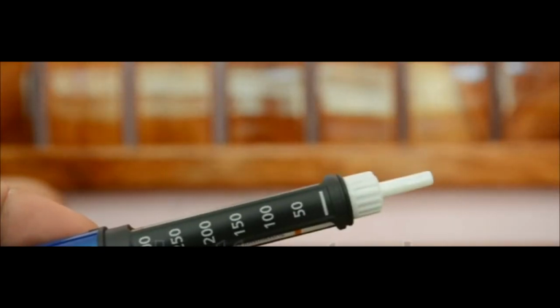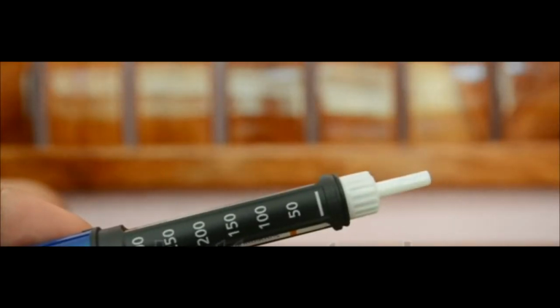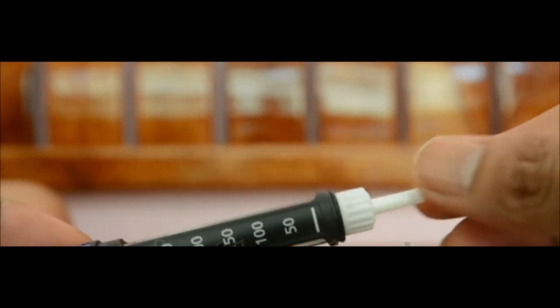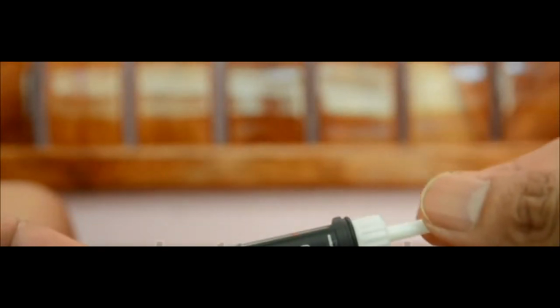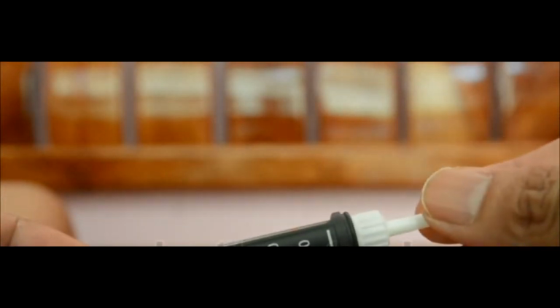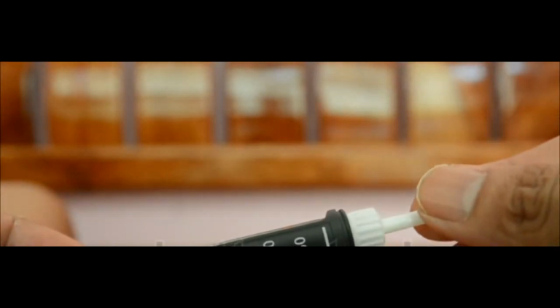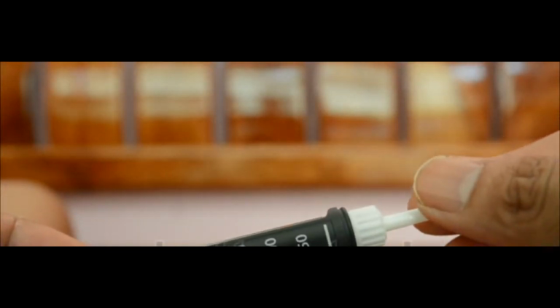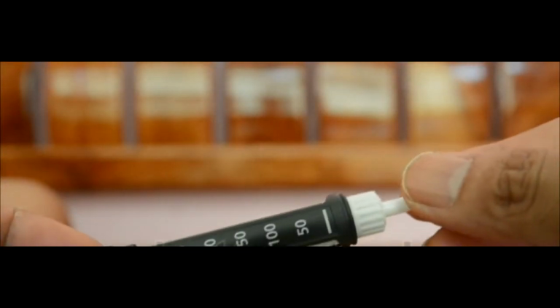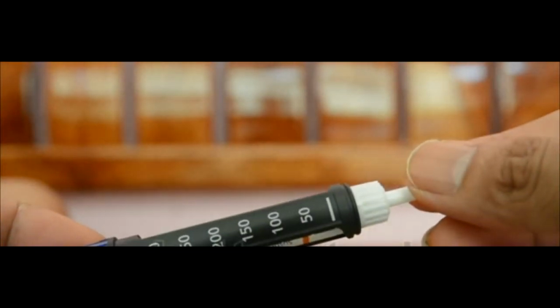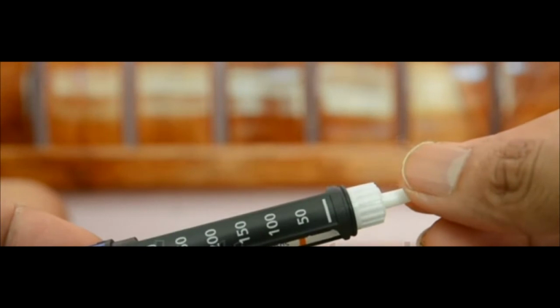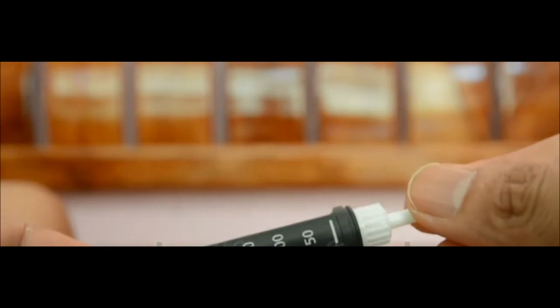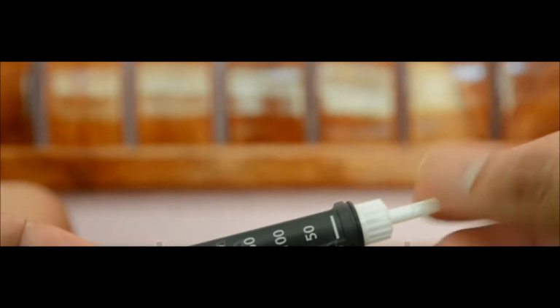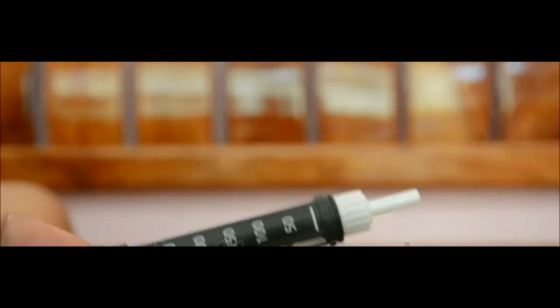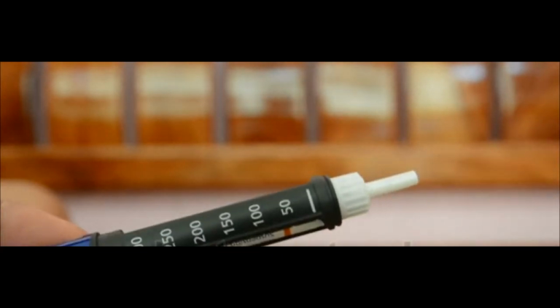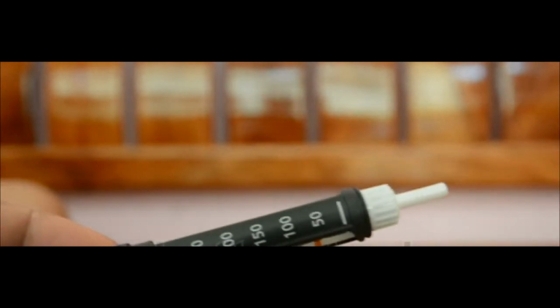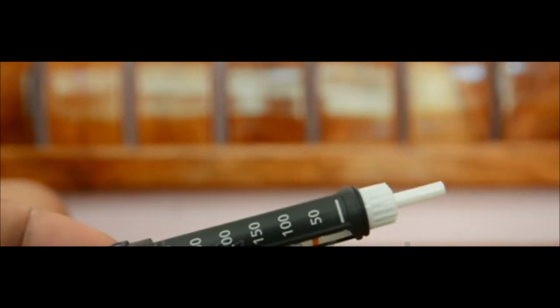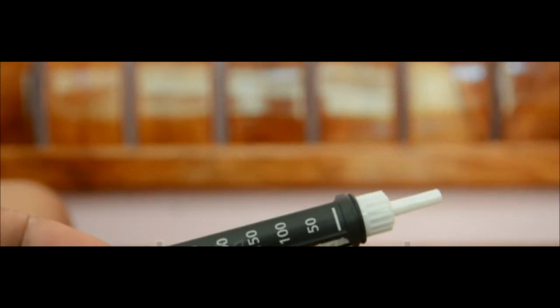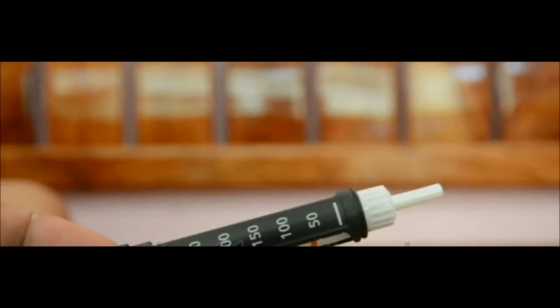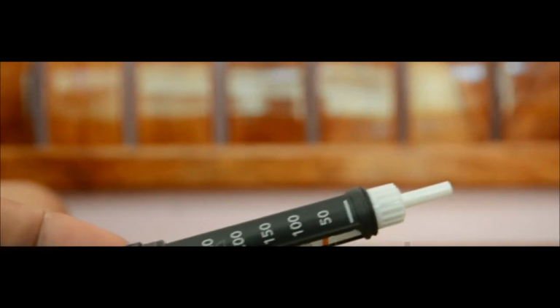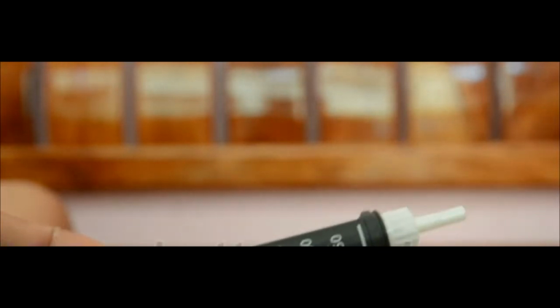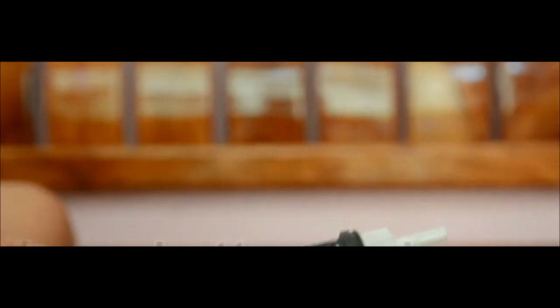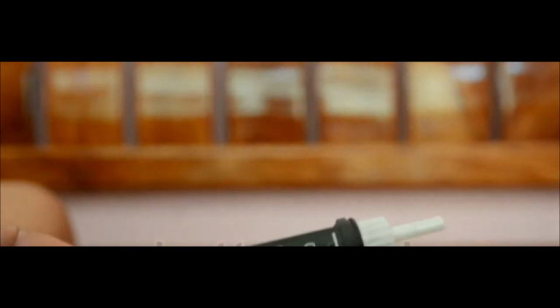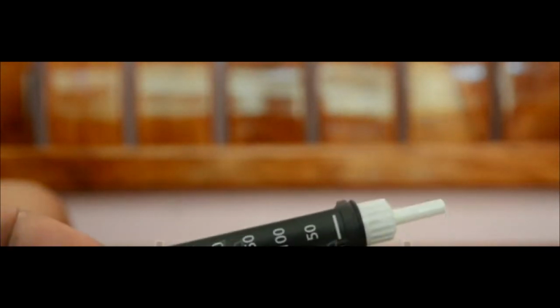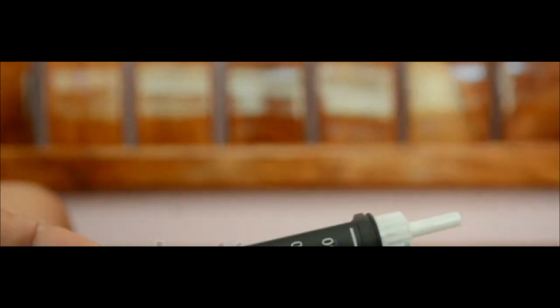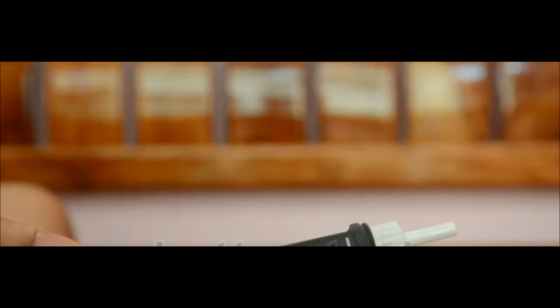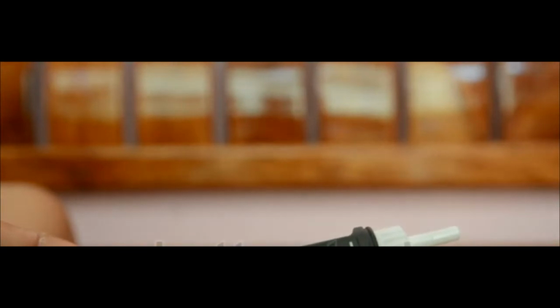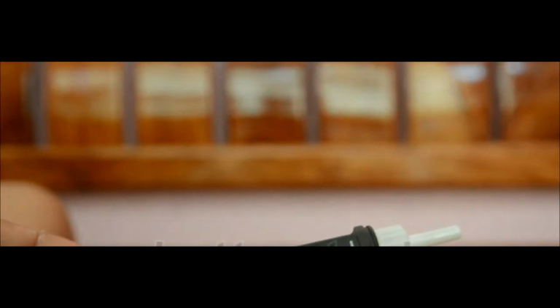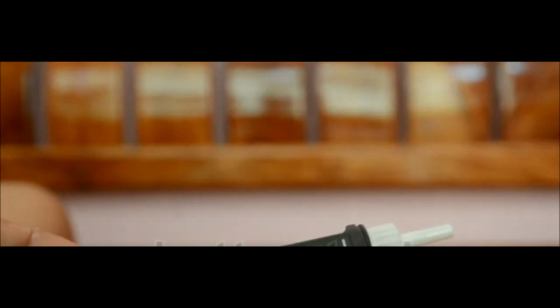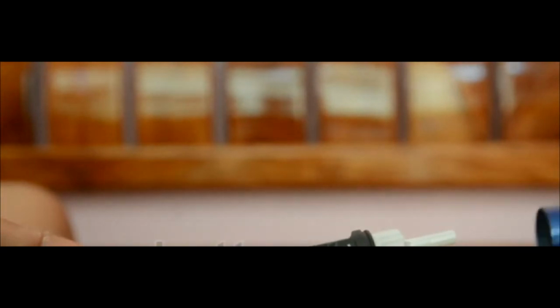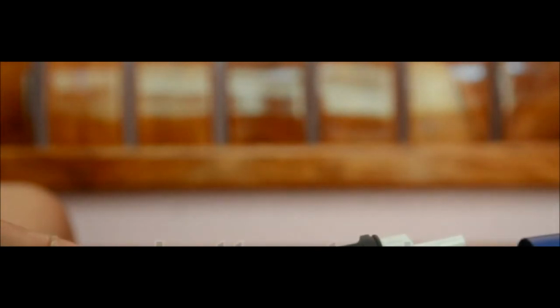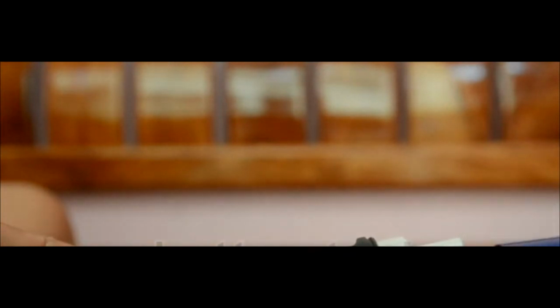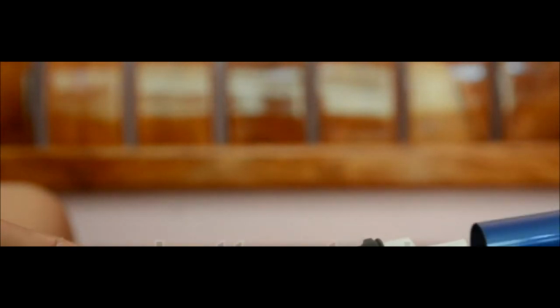Cartridges and pre-filled insulin pens only contain one type of insulin. Two injections must be given with an insulin pen if using two types of insulin.